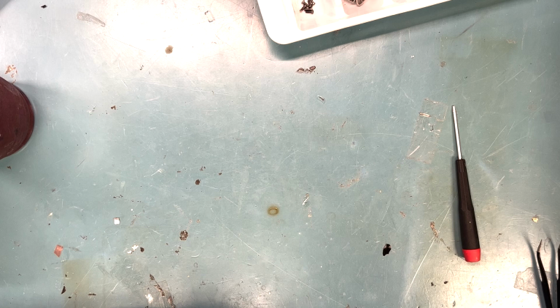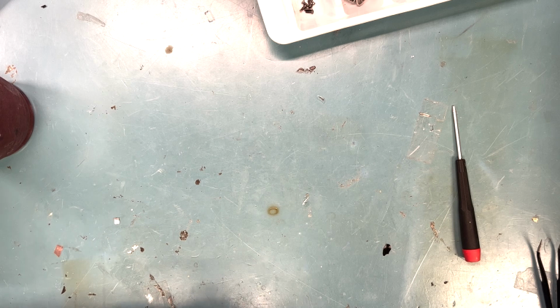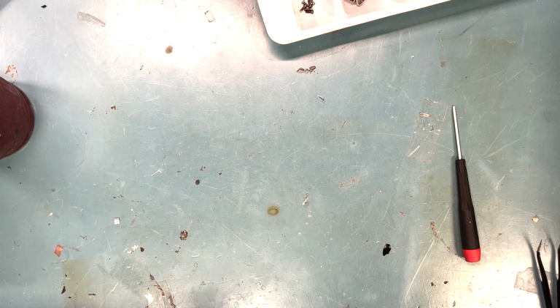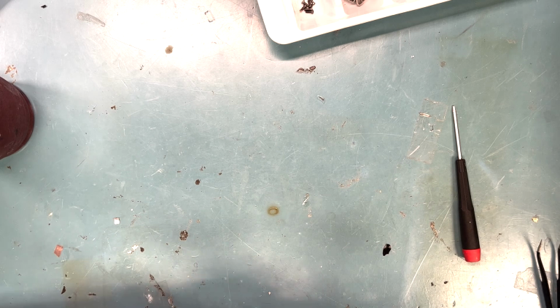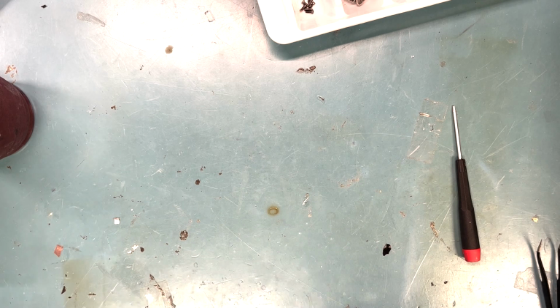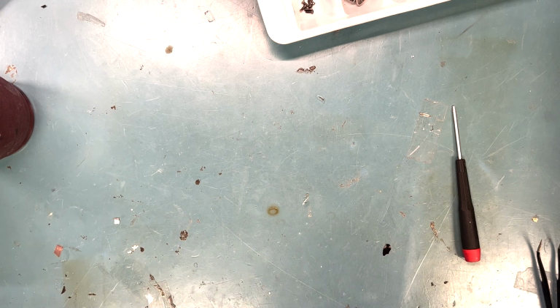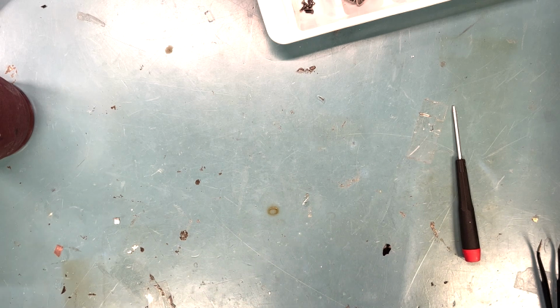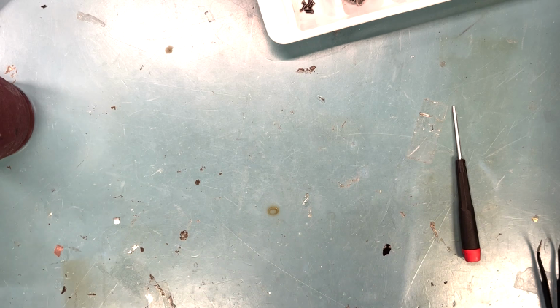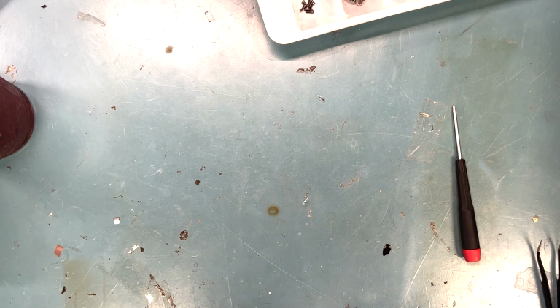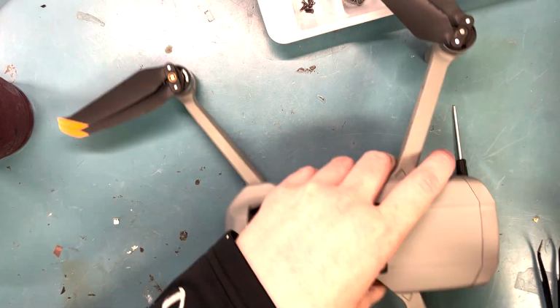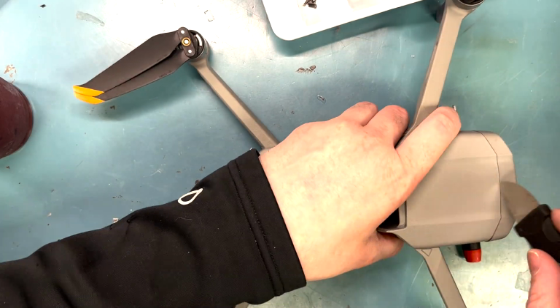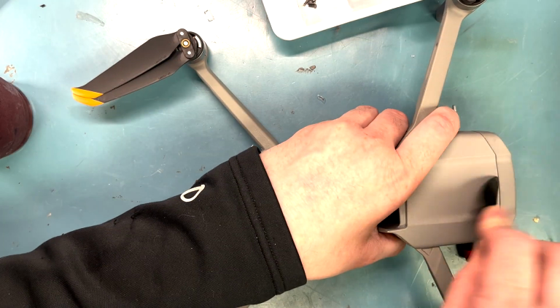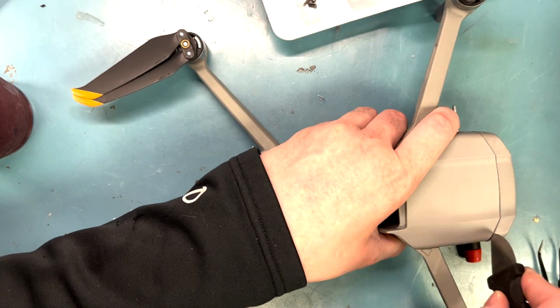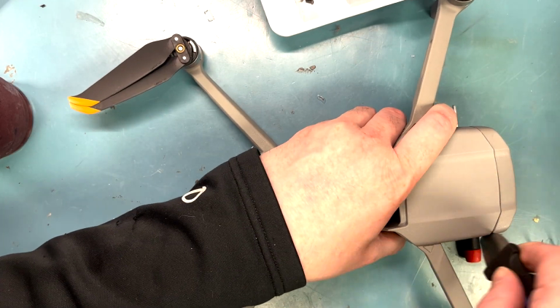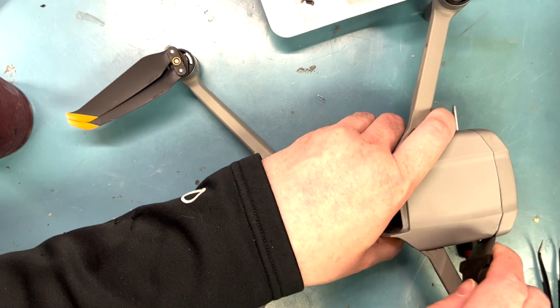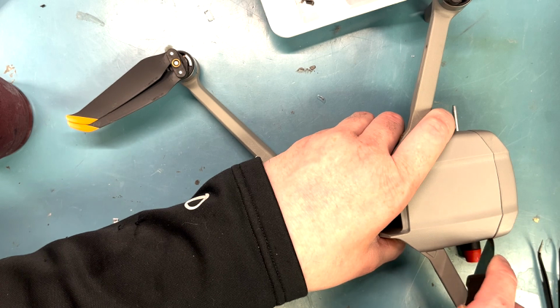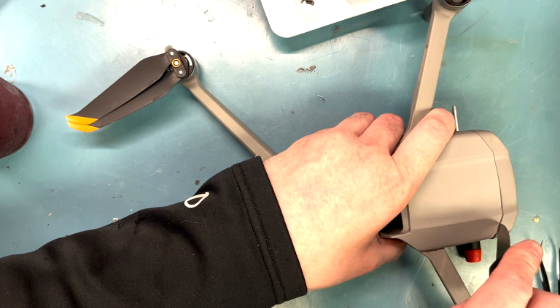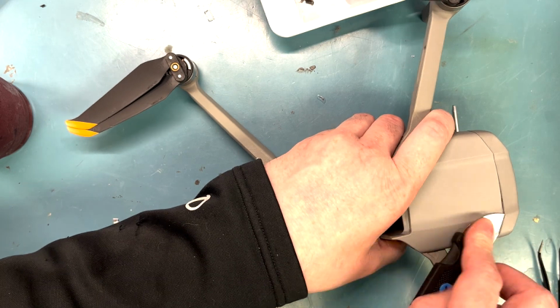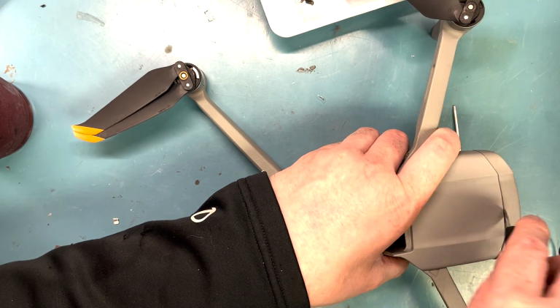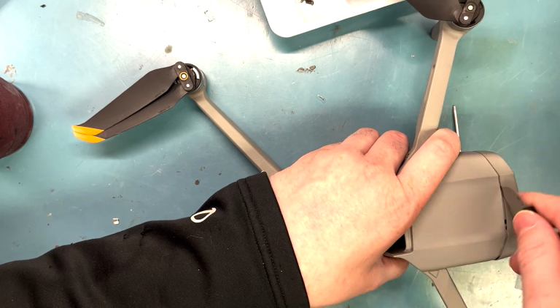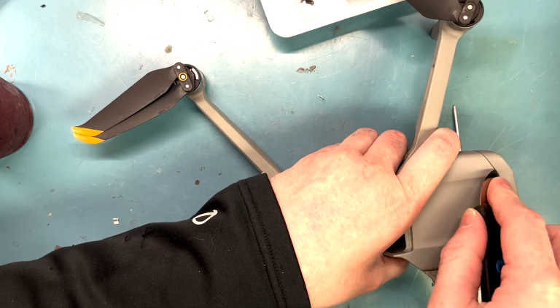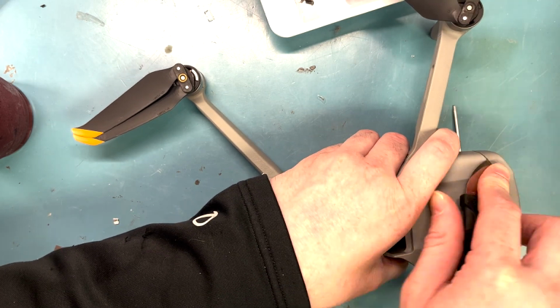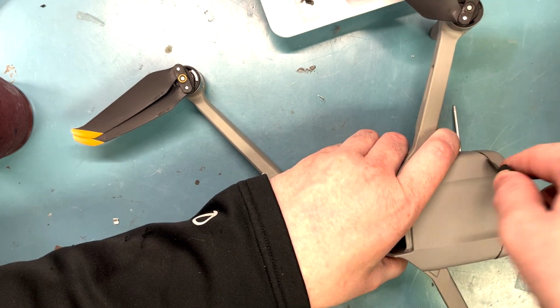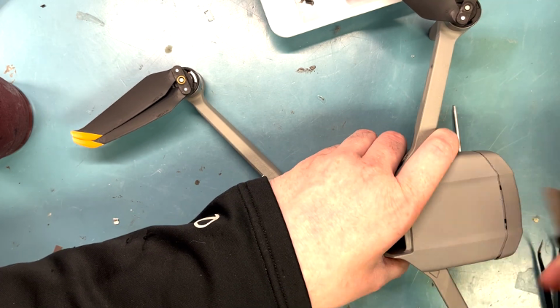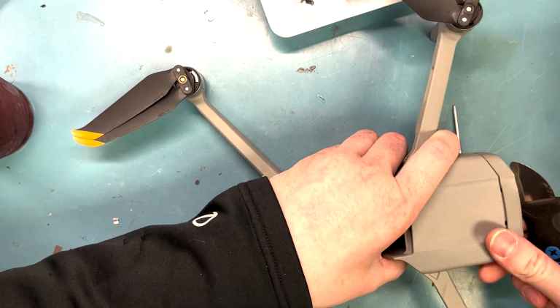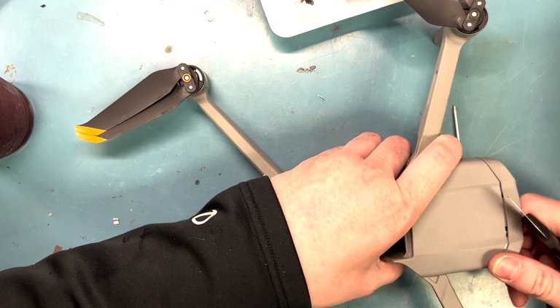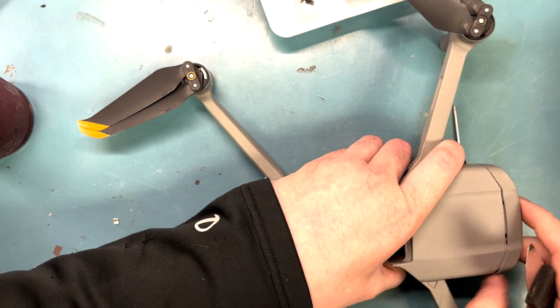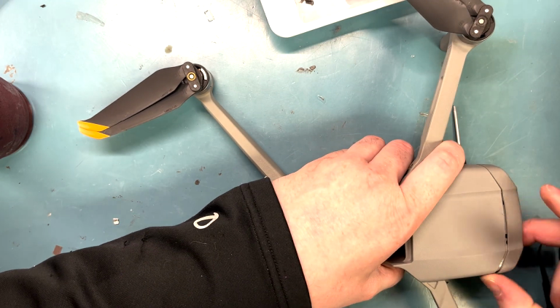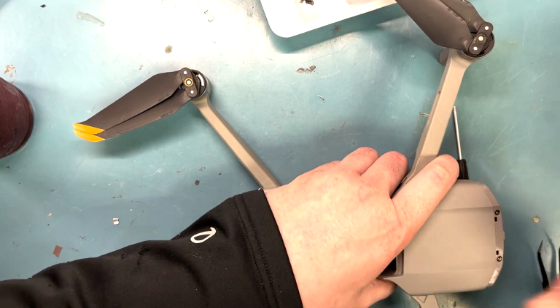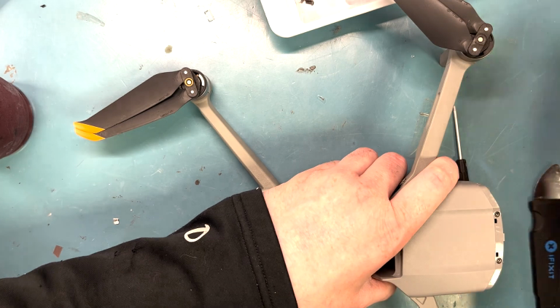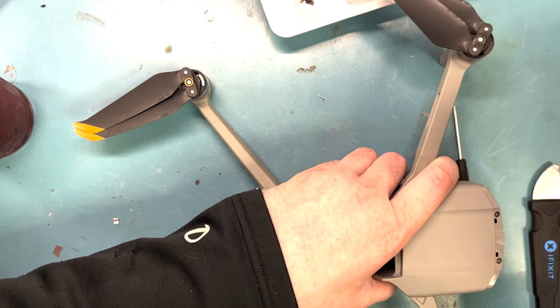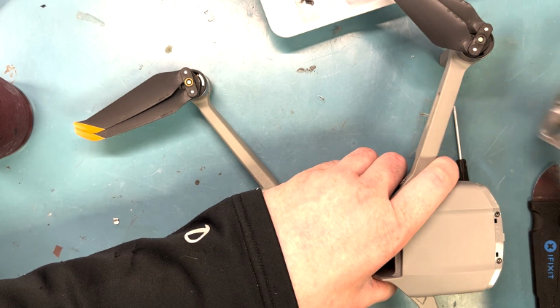Please stay tuned to the video. This repair does require soldering, so I recommend an expert doing this. Also use well ventilation while you're soldering so you don't get soldering poisoning.